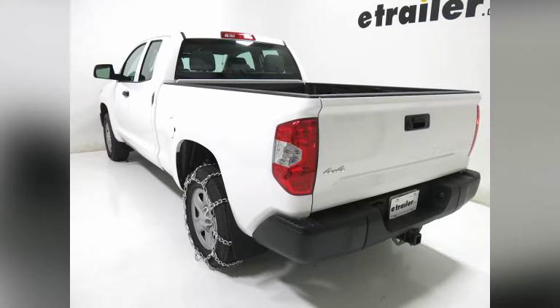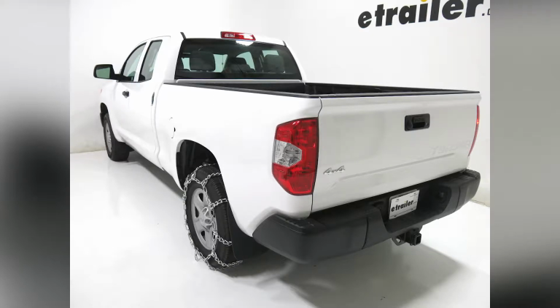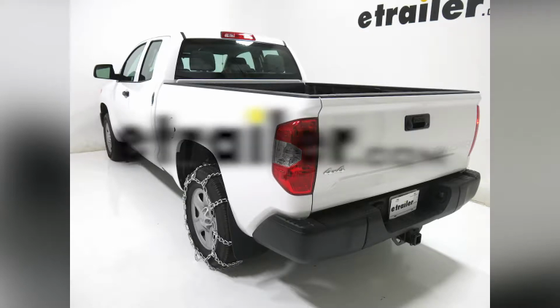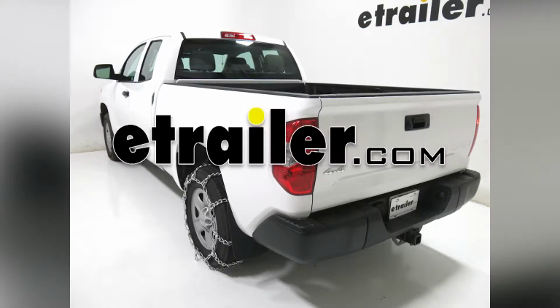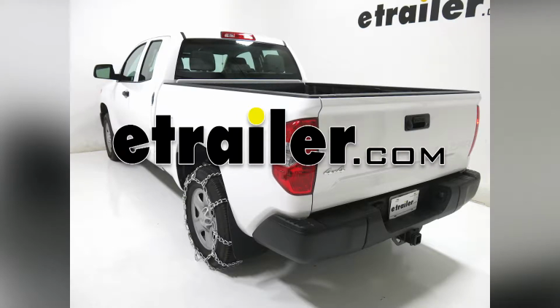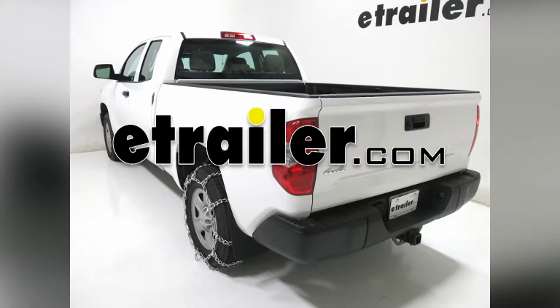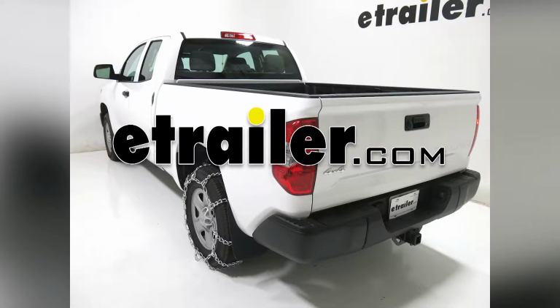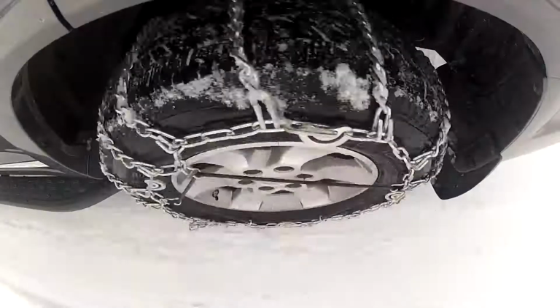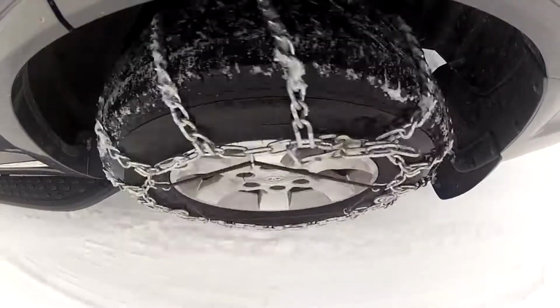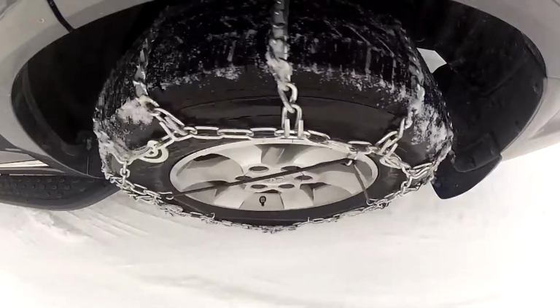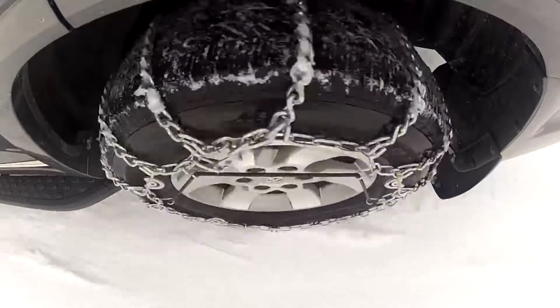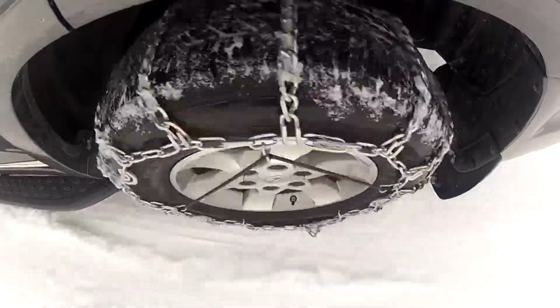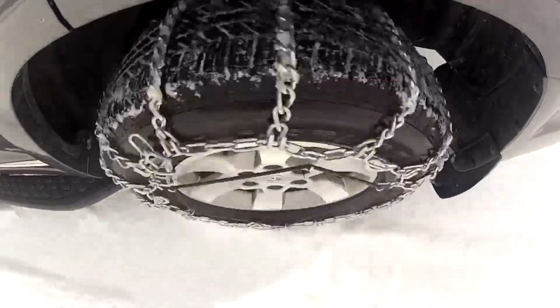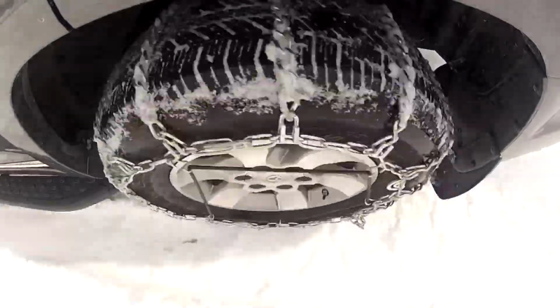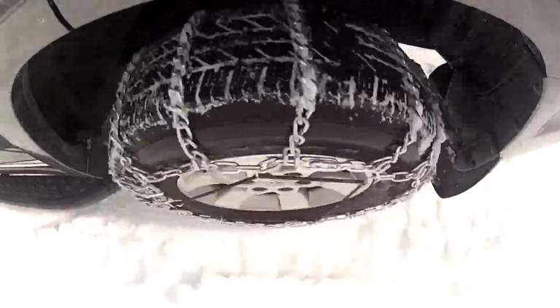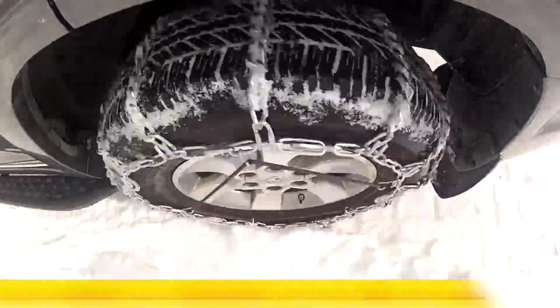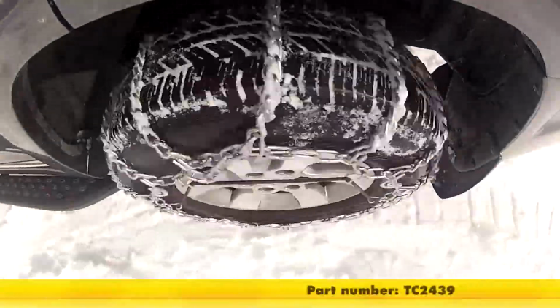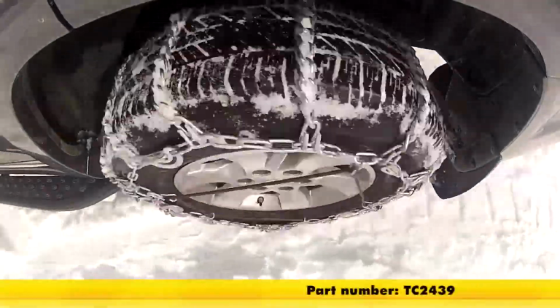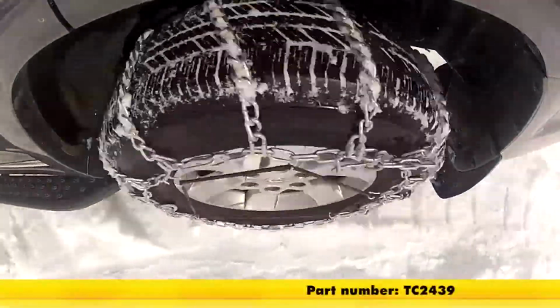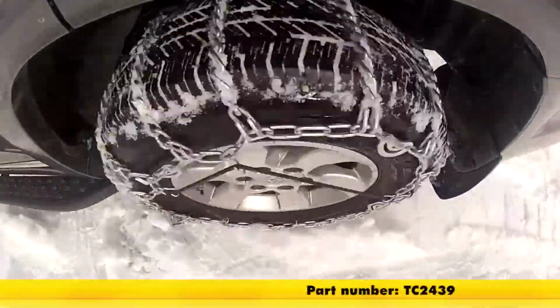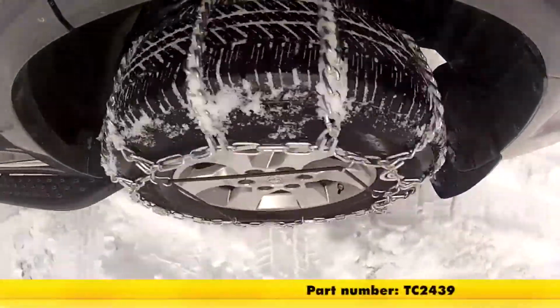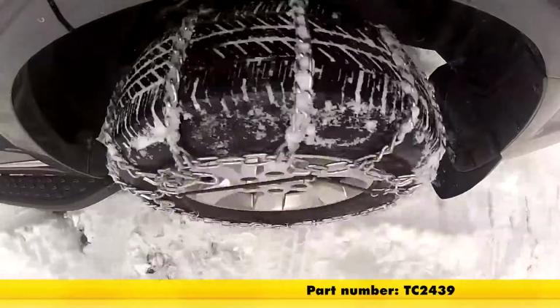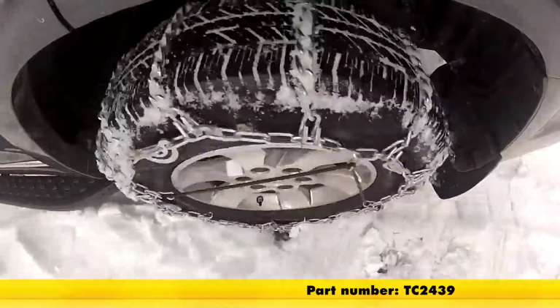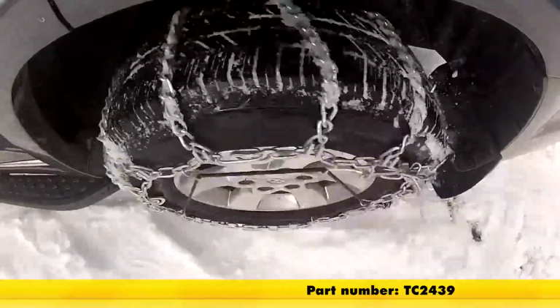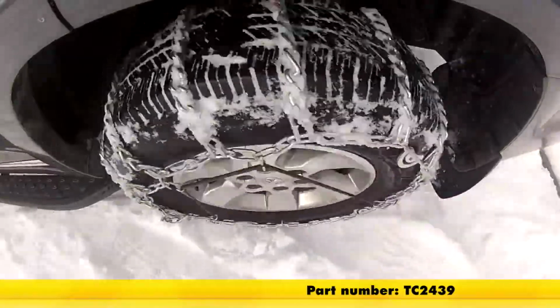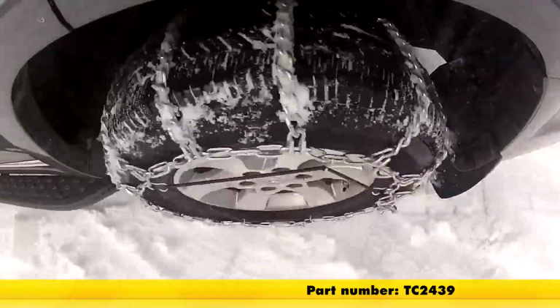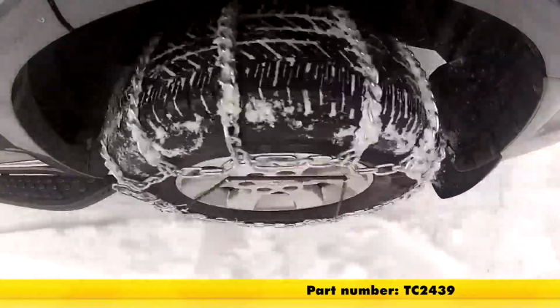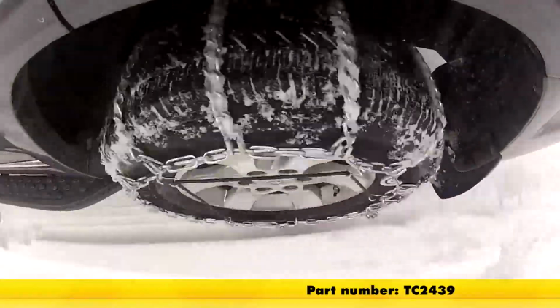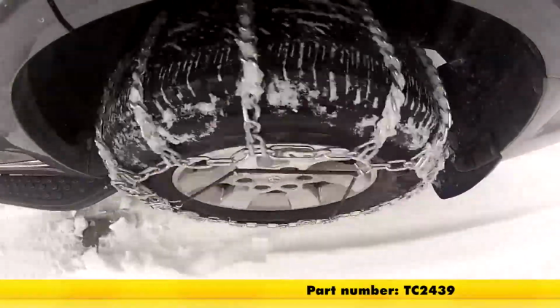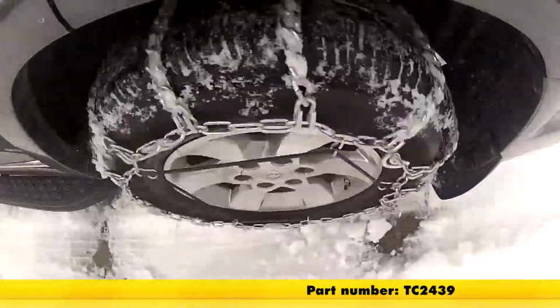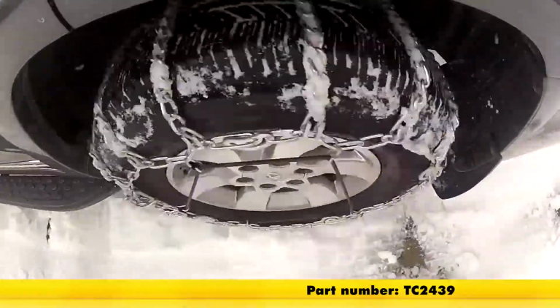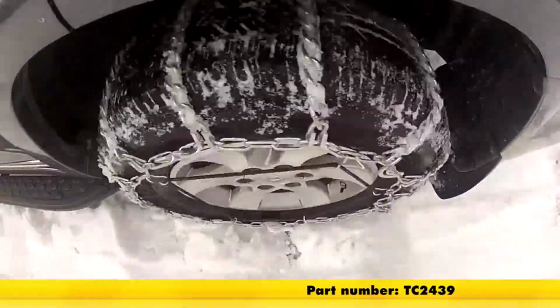Today on our 2017 Toyota Tundra, we'll be taking a look at and showing you how to install the Titan Chain Mud Service Snow Tire Chains, part number TC2439. Keep in mind that this is being used with tire size 255-70R18.